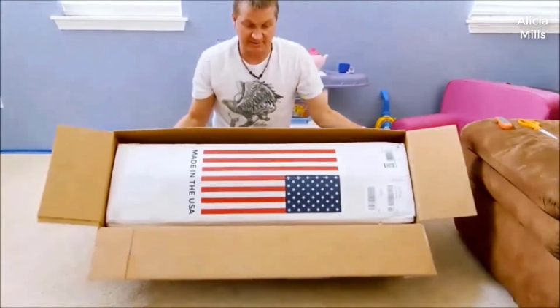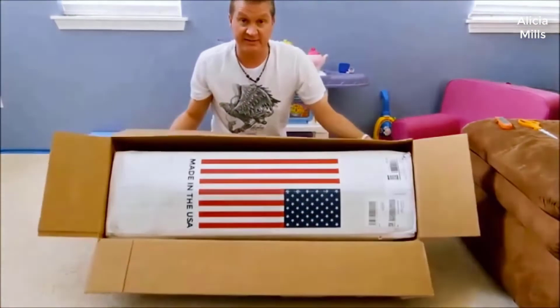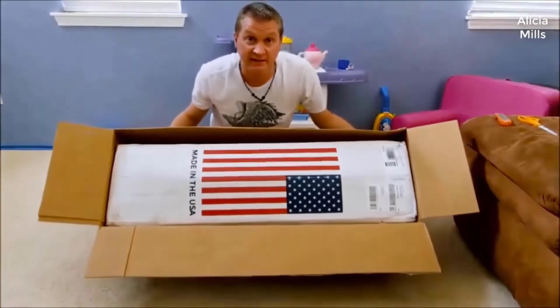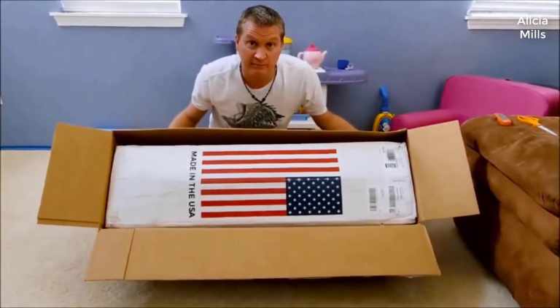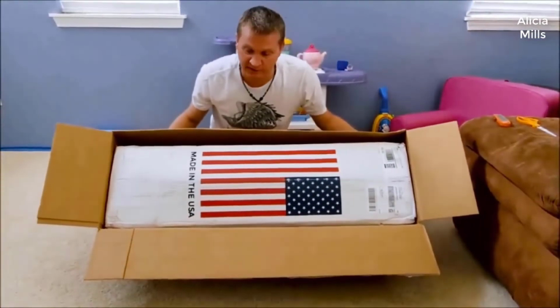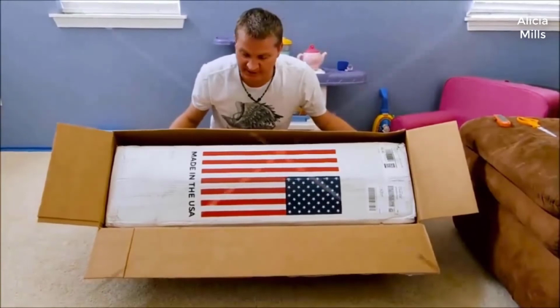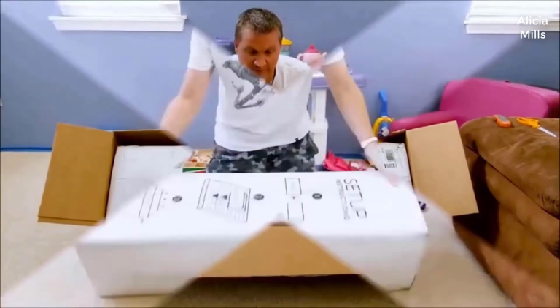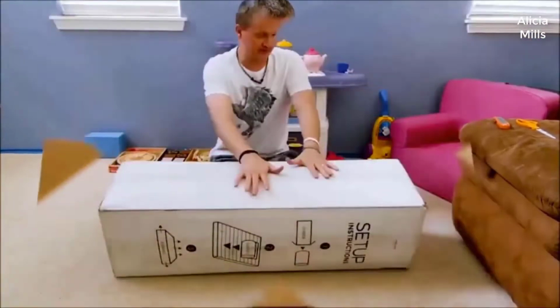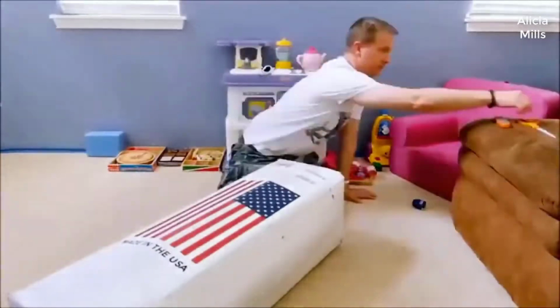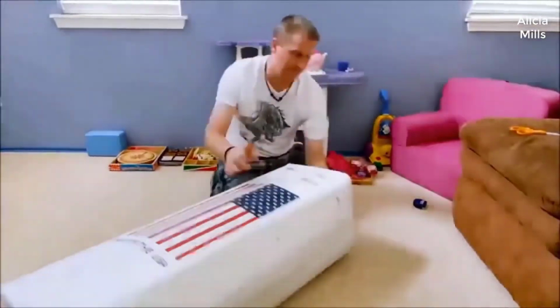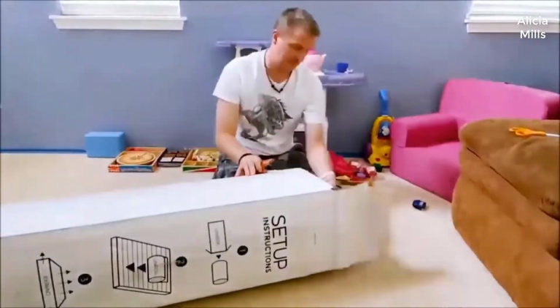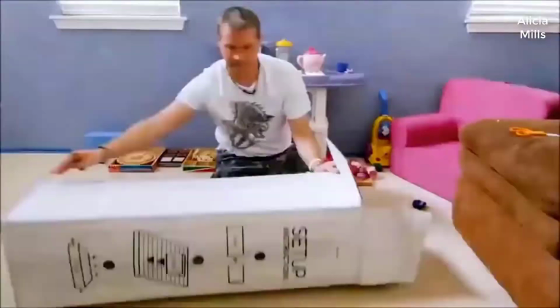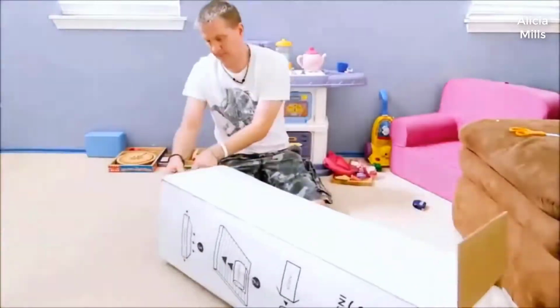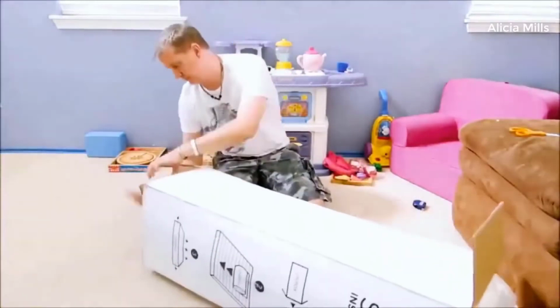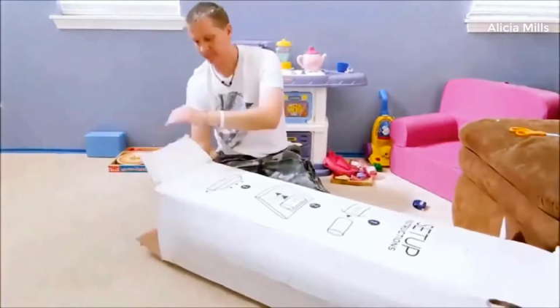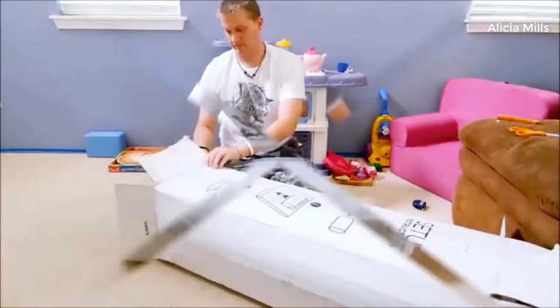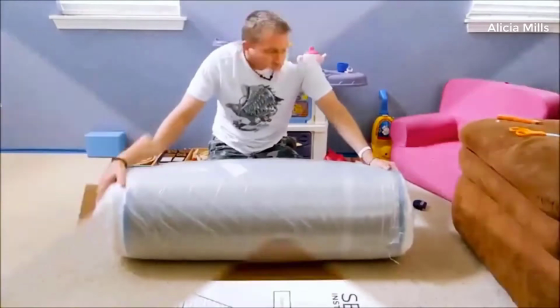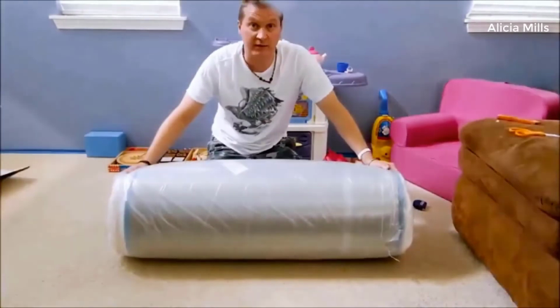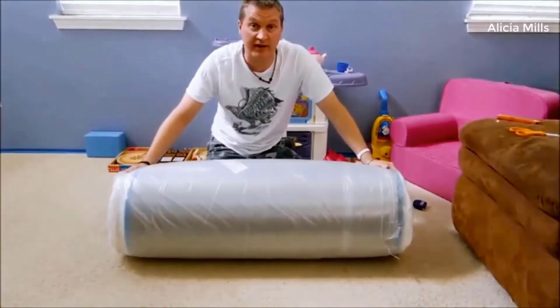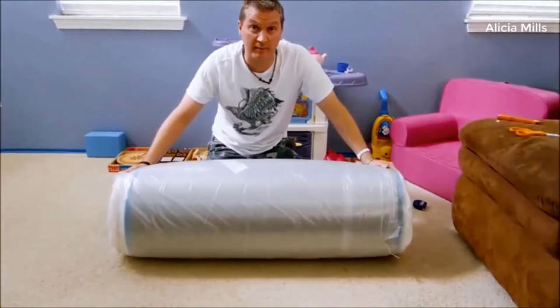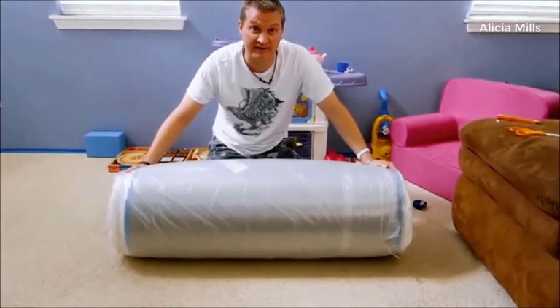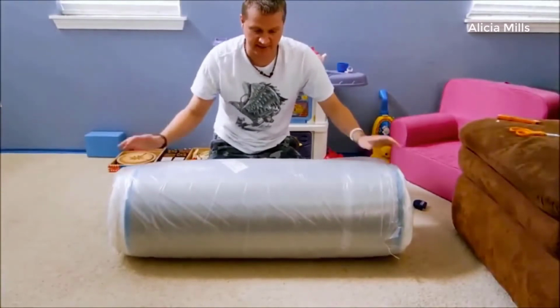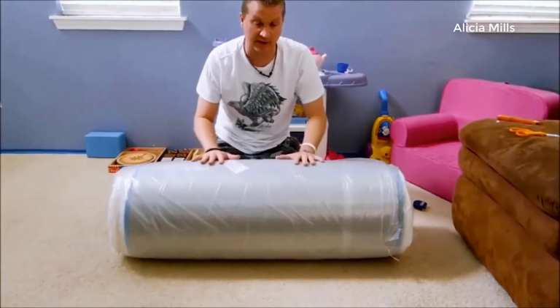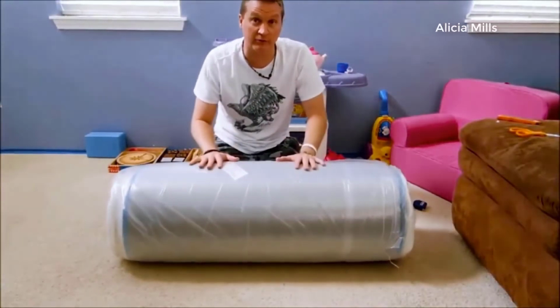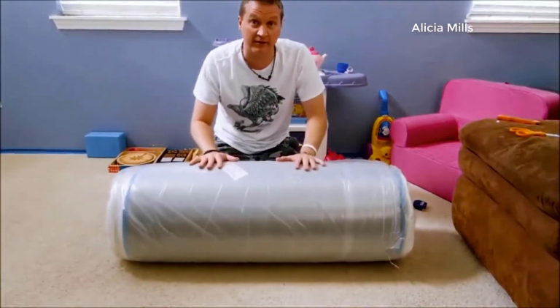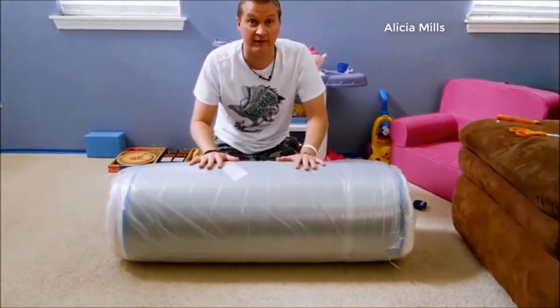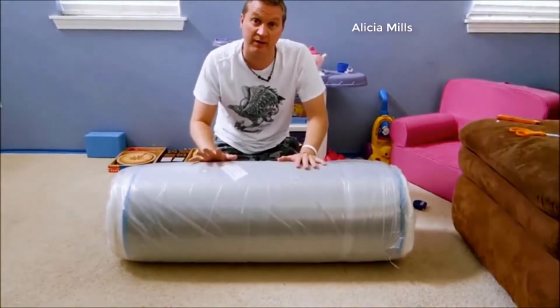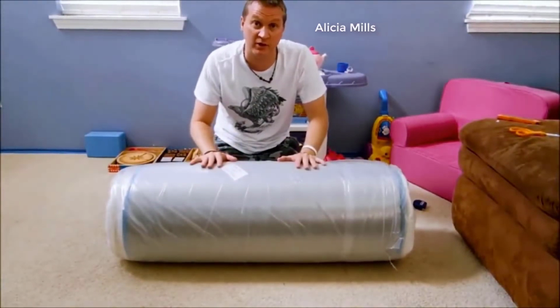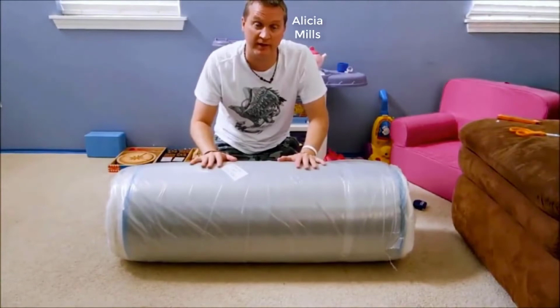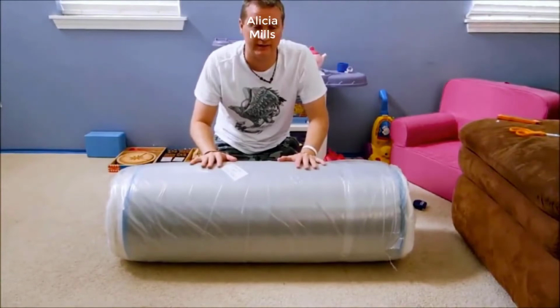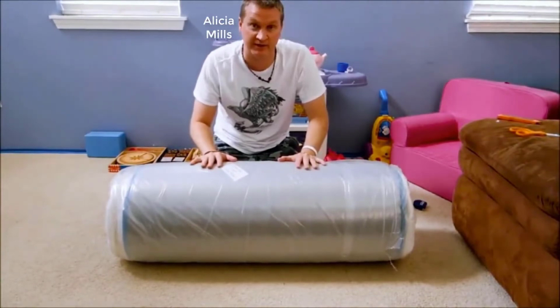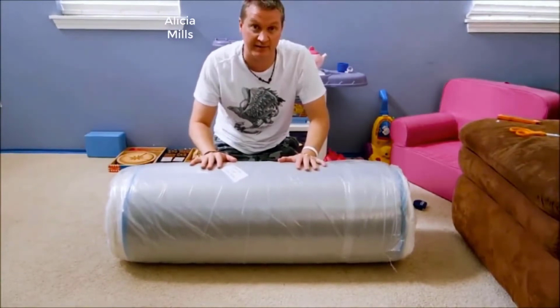As you can see, made in the USA. I got it unboxed and now I'm going to roll it out, then cut the plastic open and watch it expand.